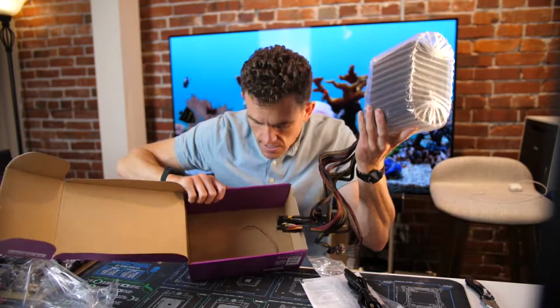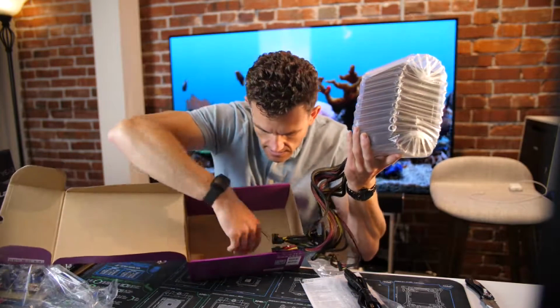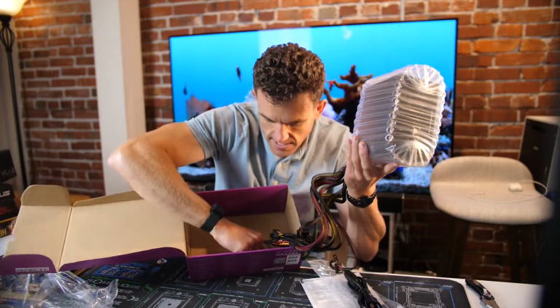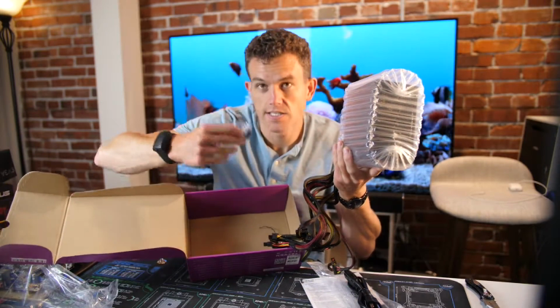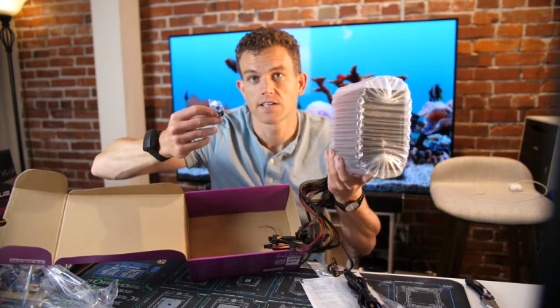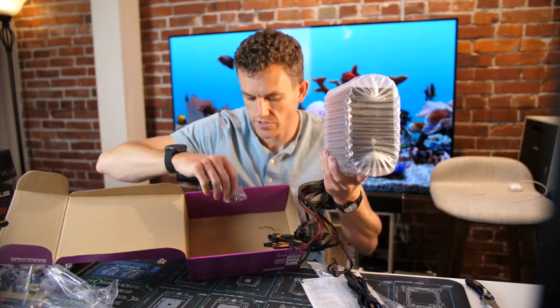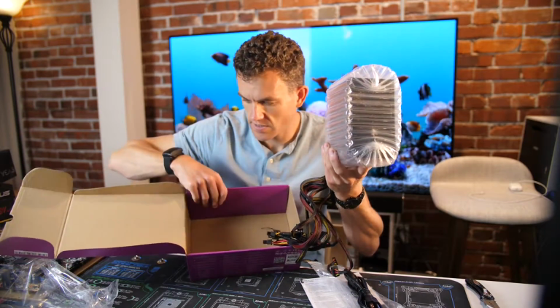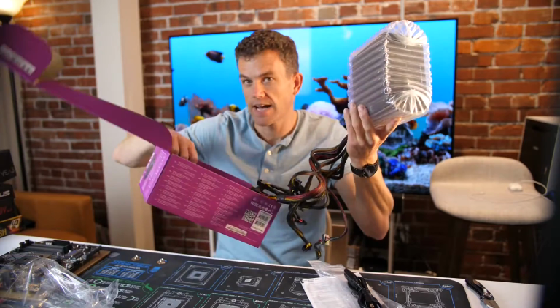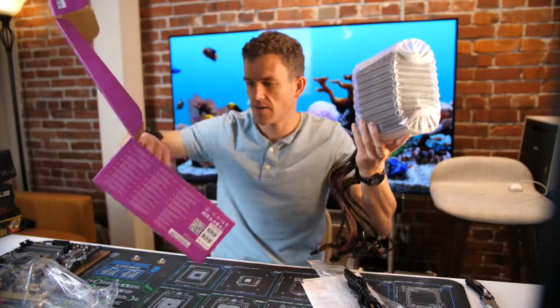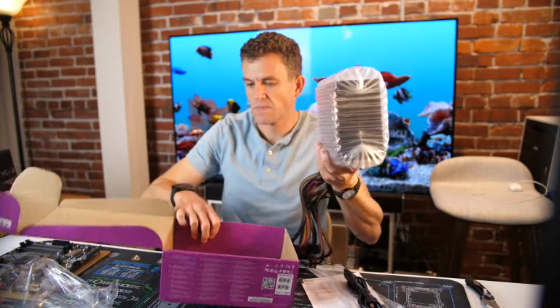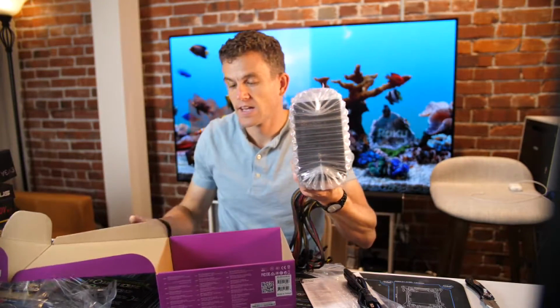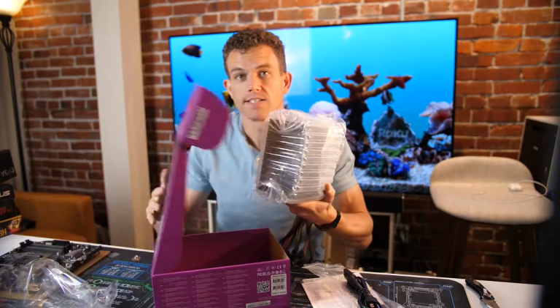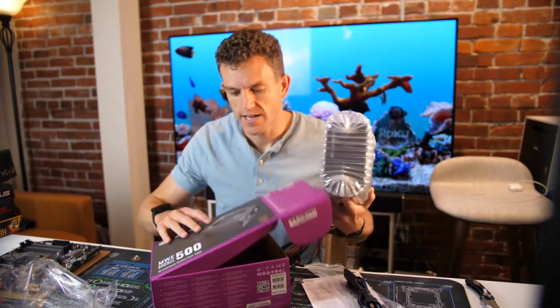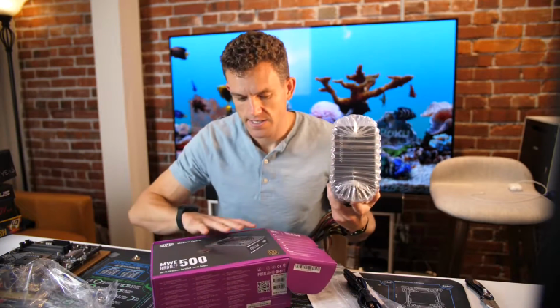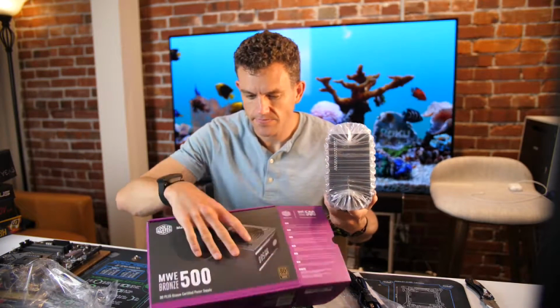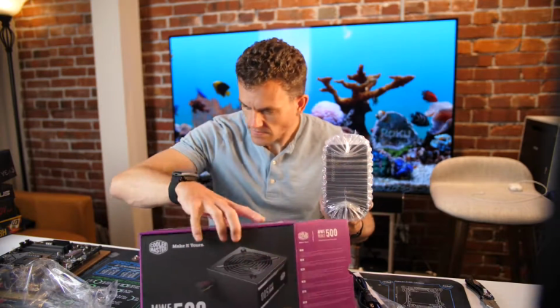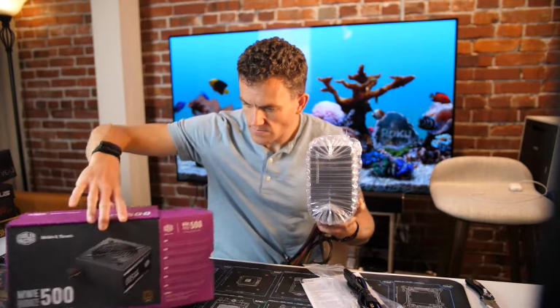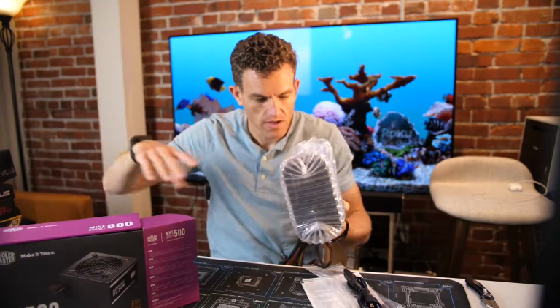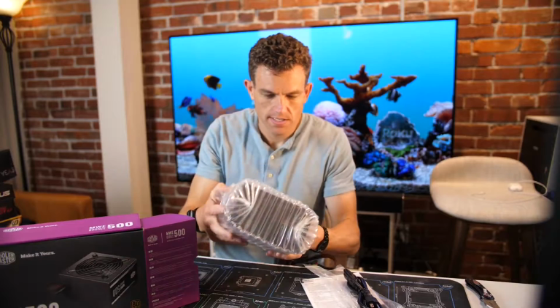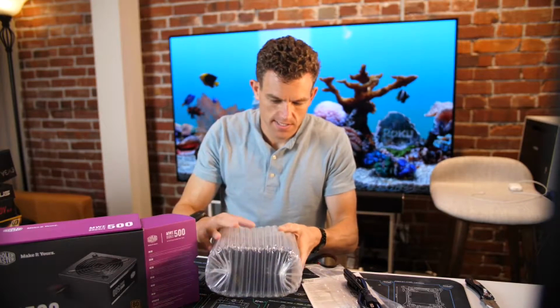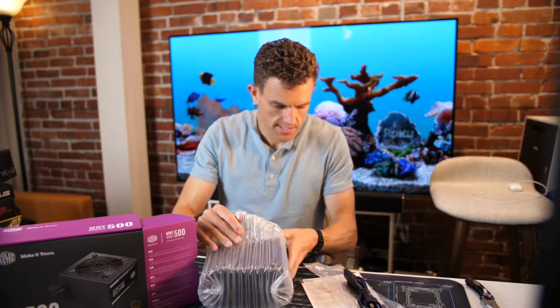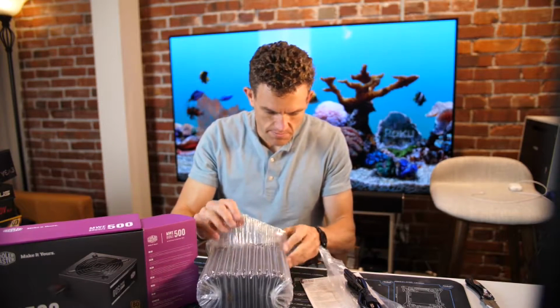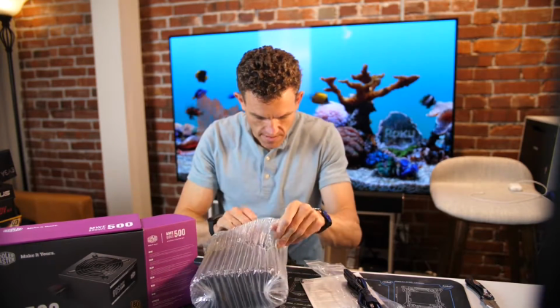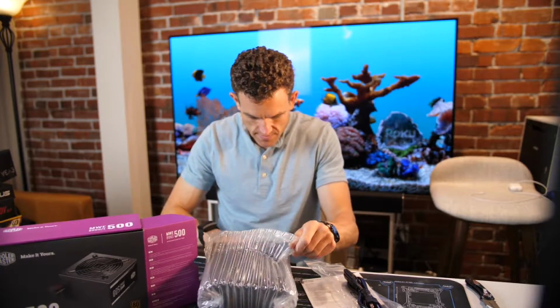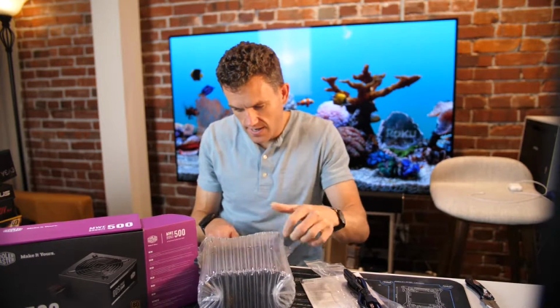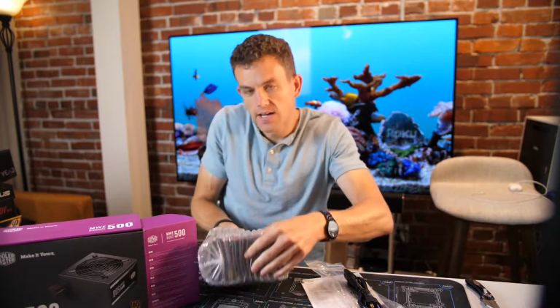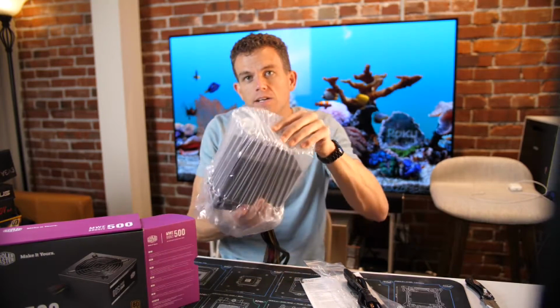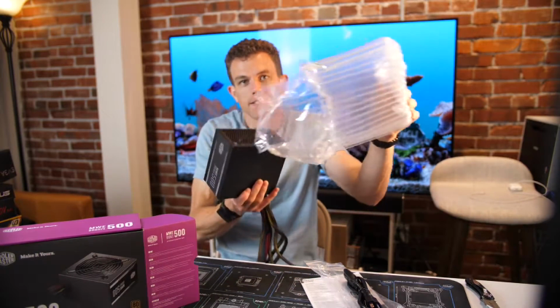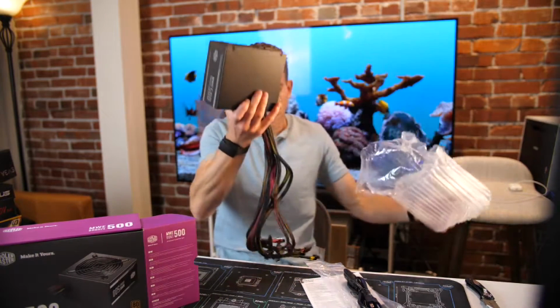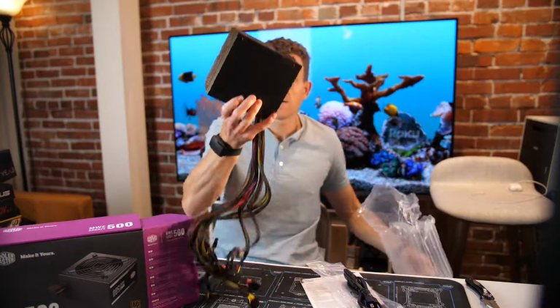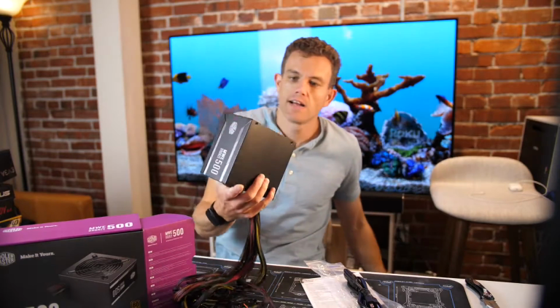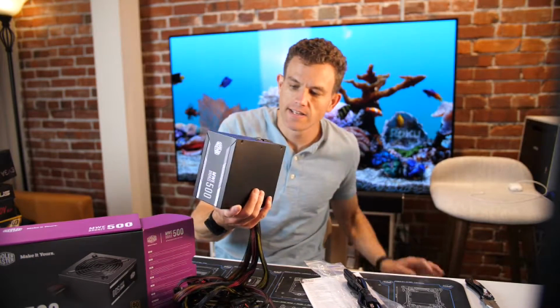Last thing in here is just looks like four screws for attaching this to a case. It's got some bubble wrap on it — it just slides out. There it is.